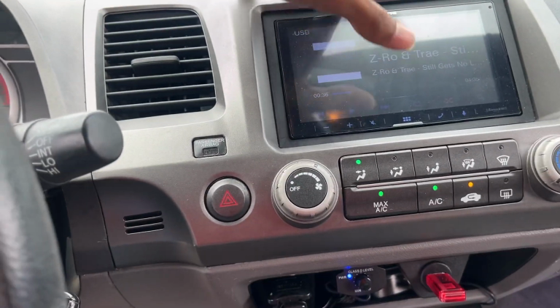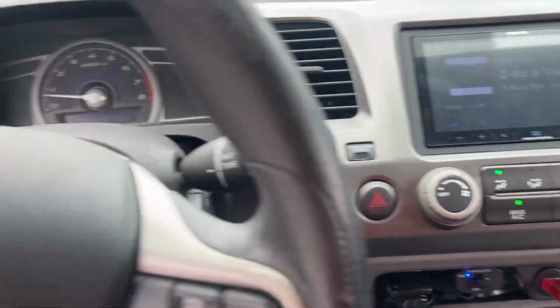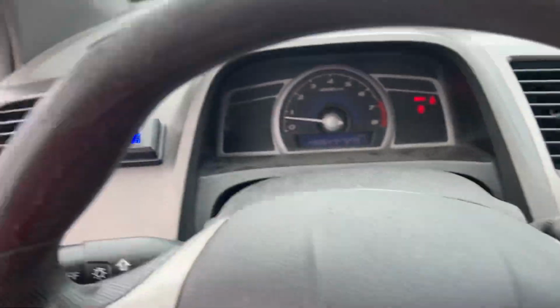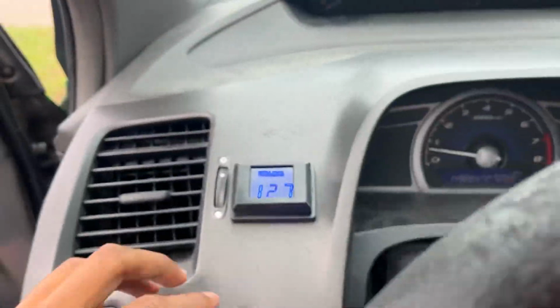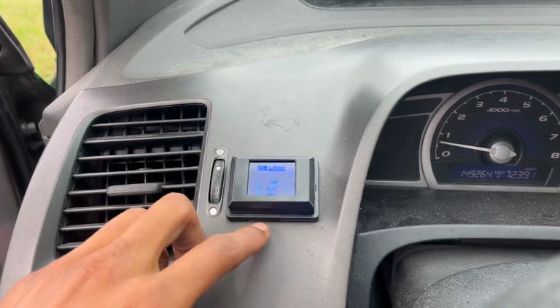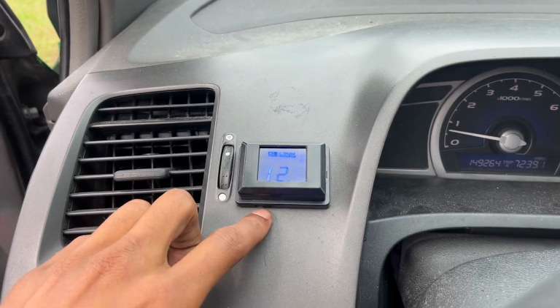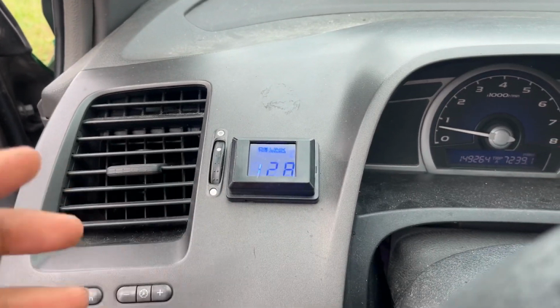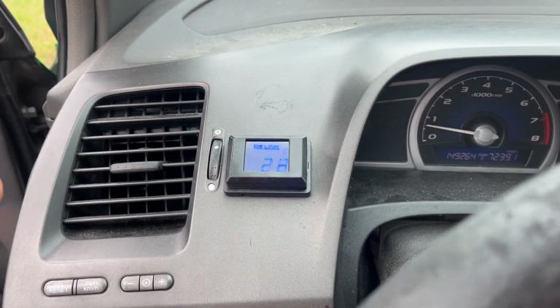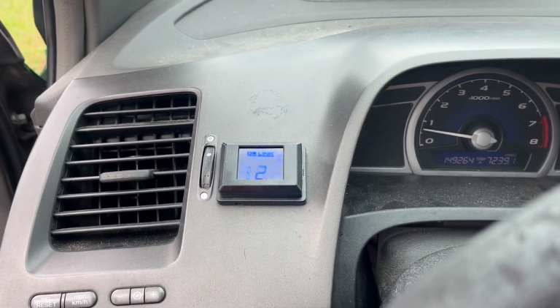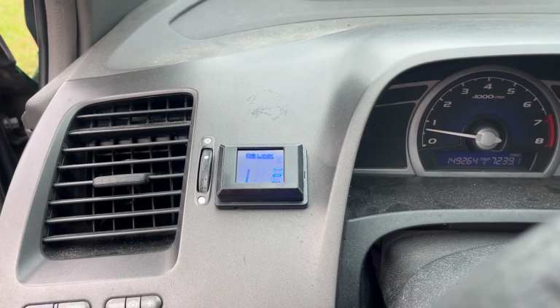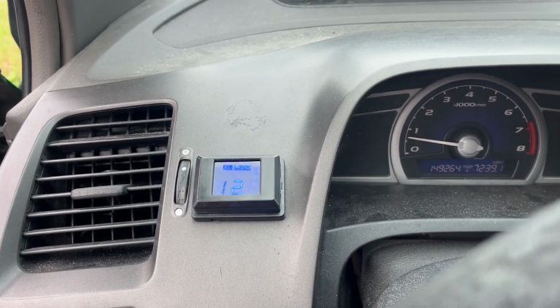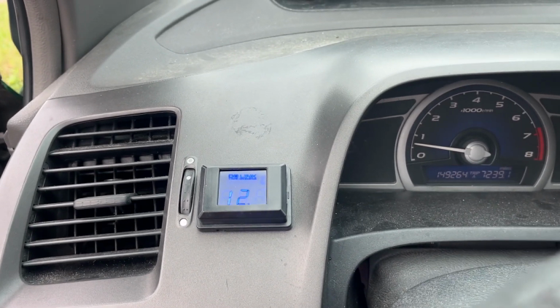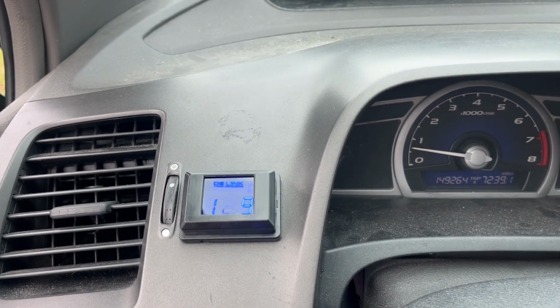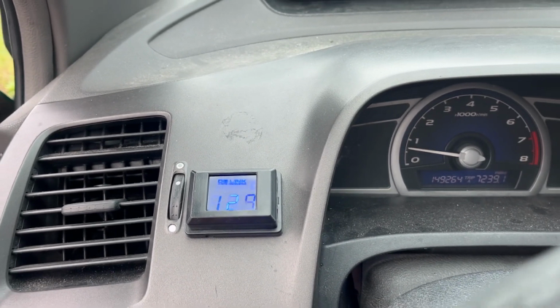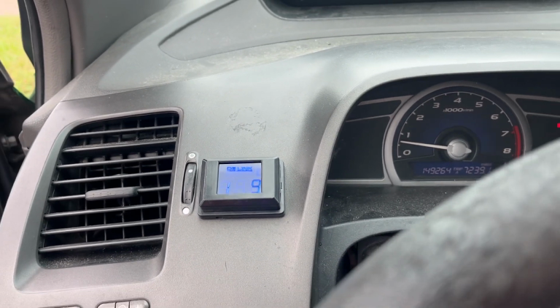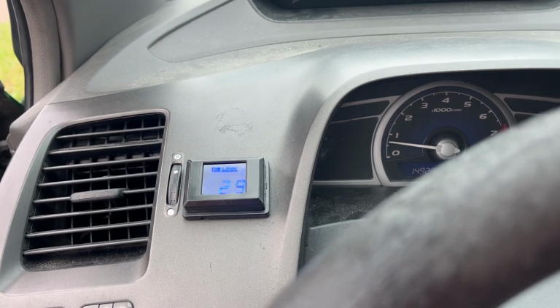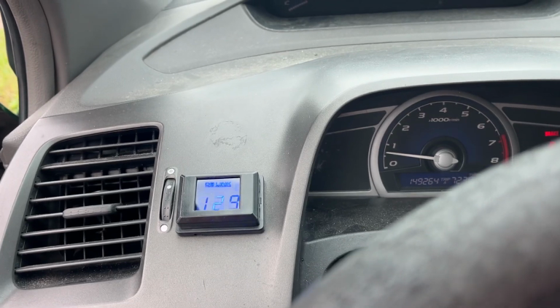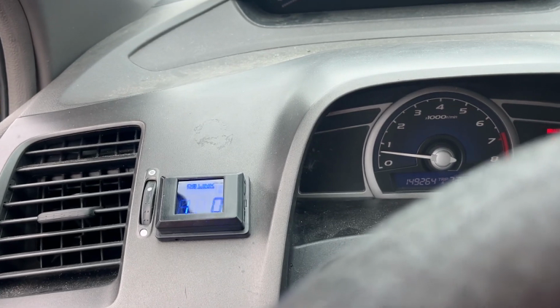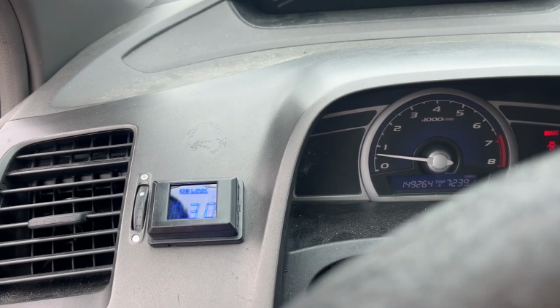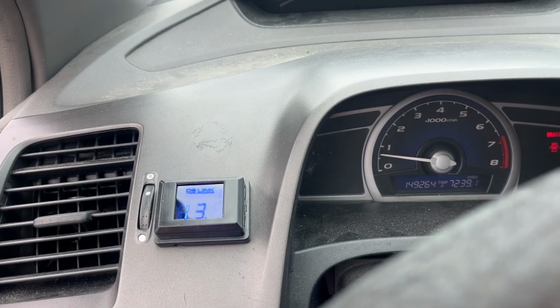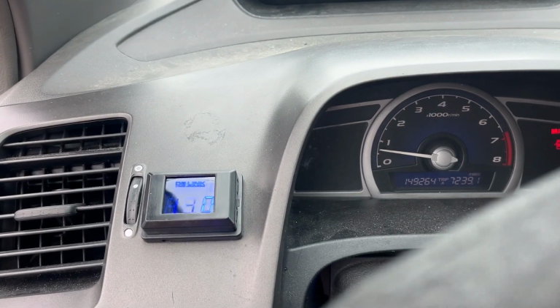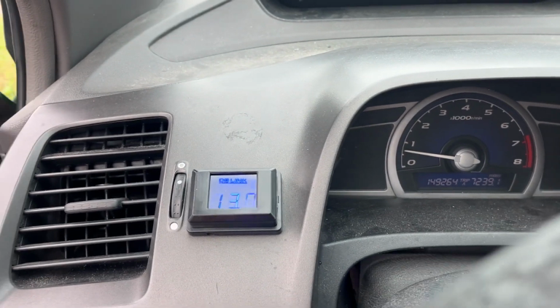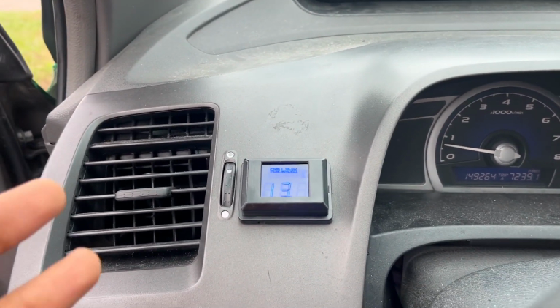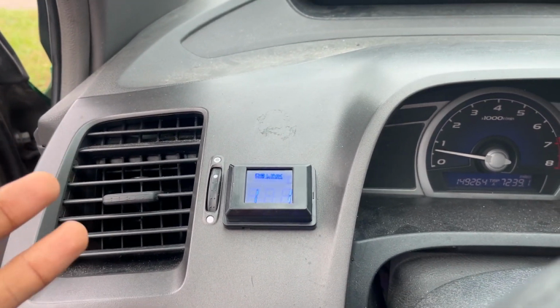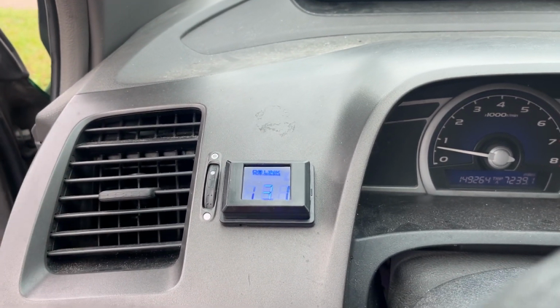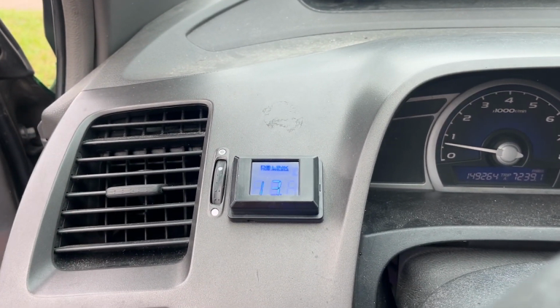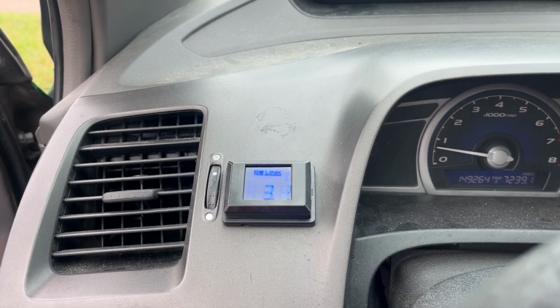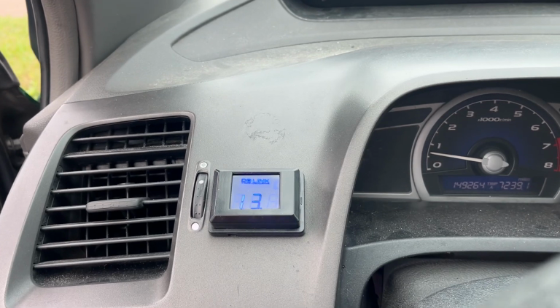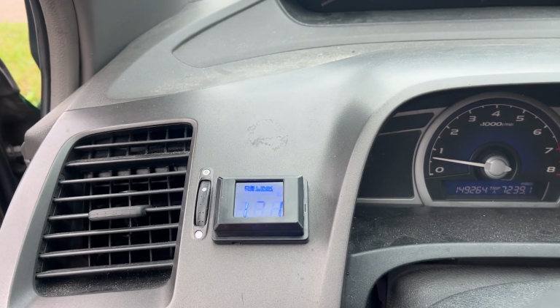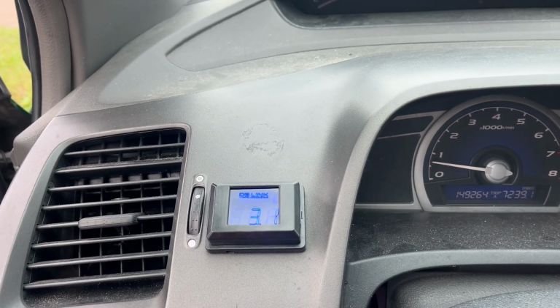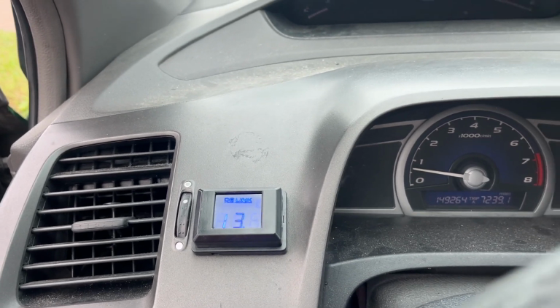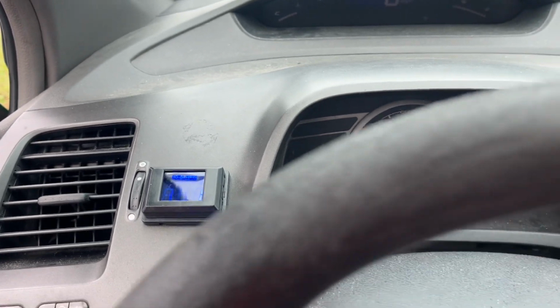As y'all can see, the lowest it would go was about 11.8 volts, which is a way bigger difference from 9 volts and cutting off. Now that my voltage is staying at a reasonable height — it's still not as high as I want it to be, but hey.